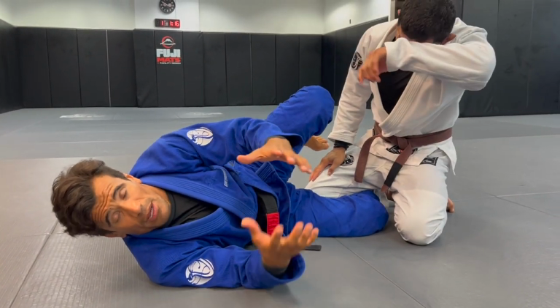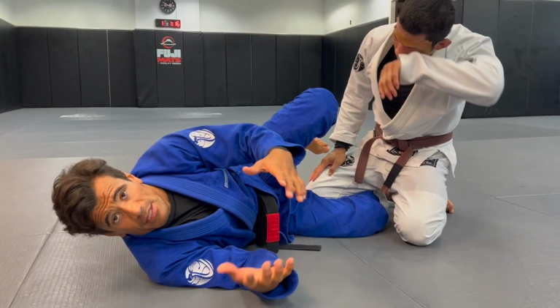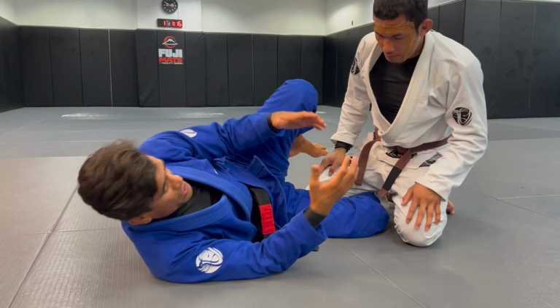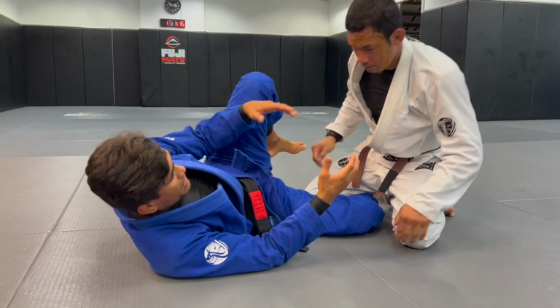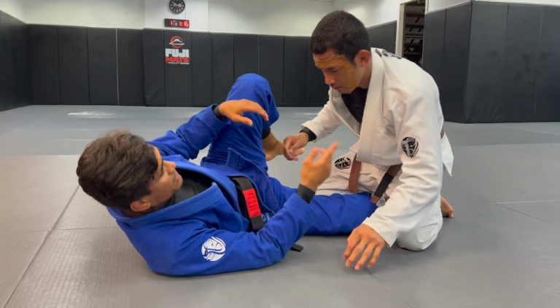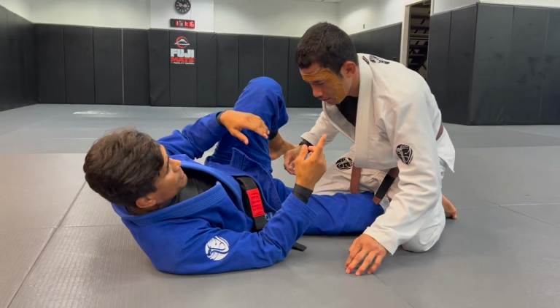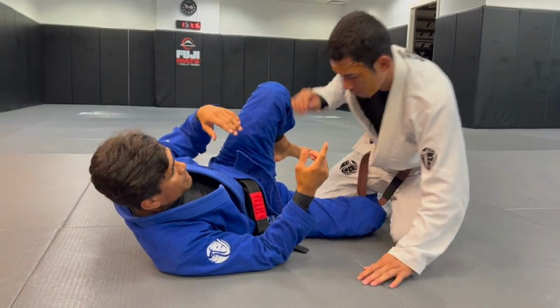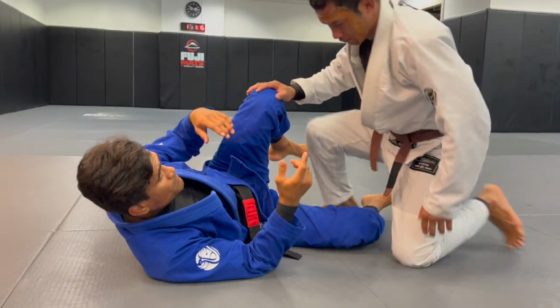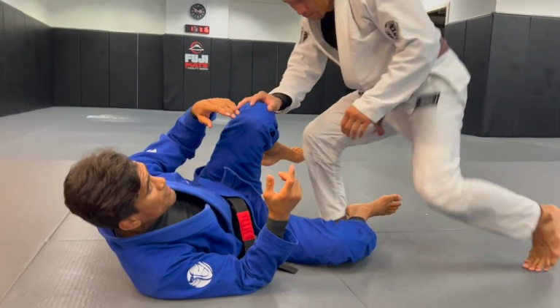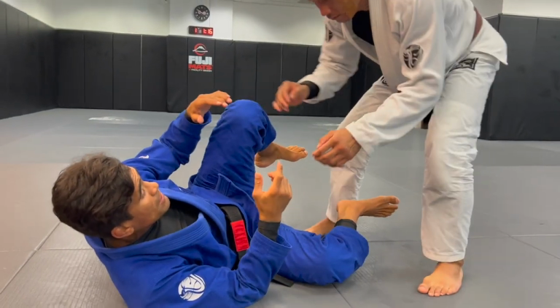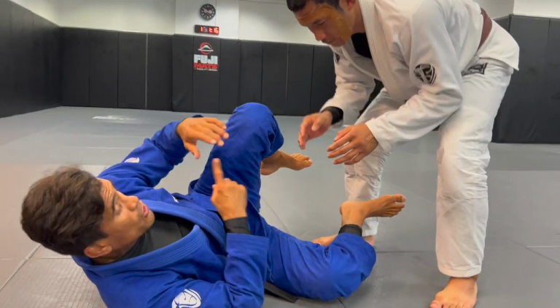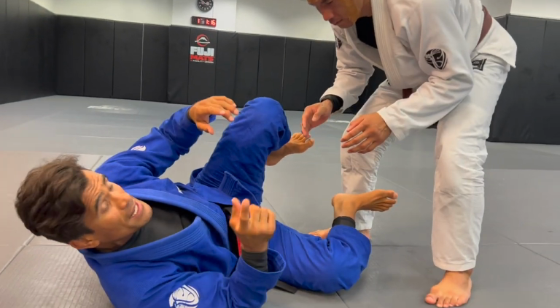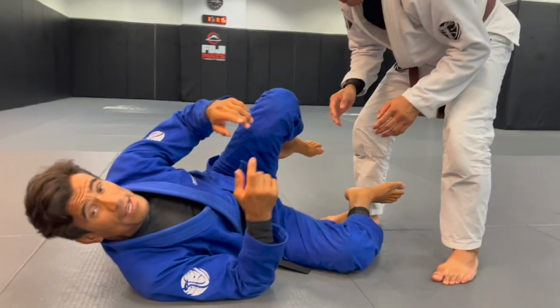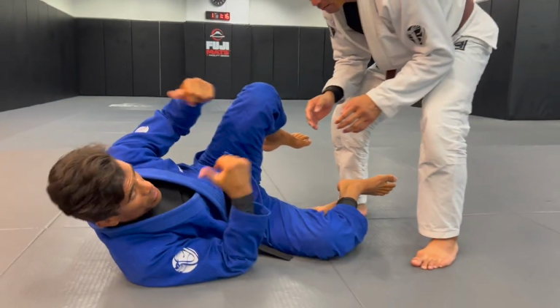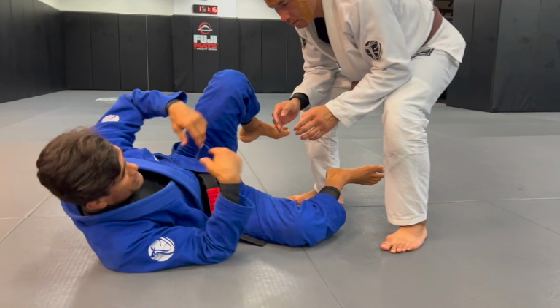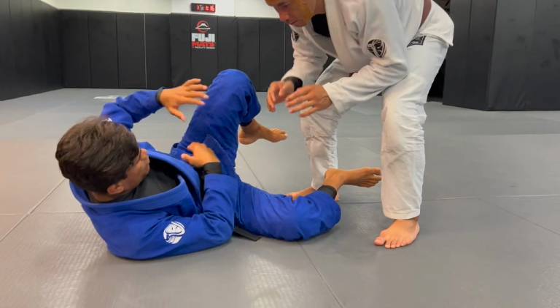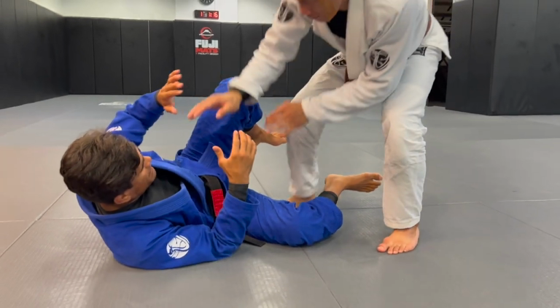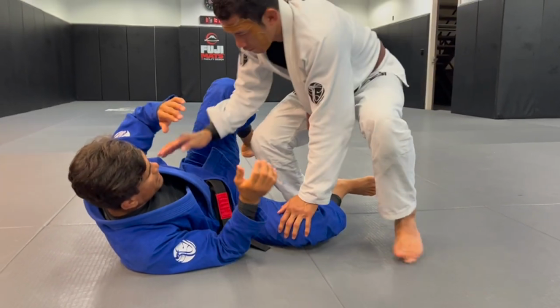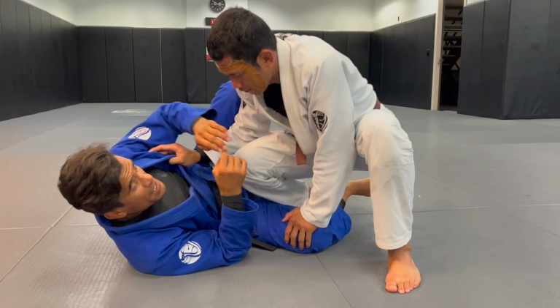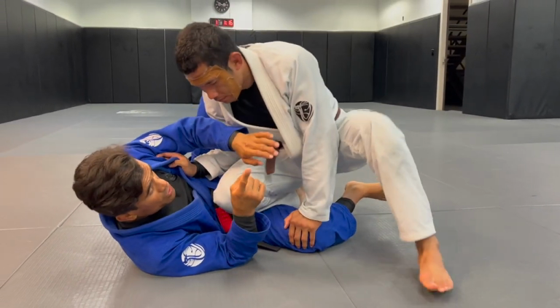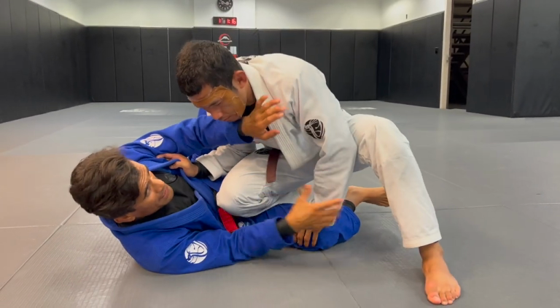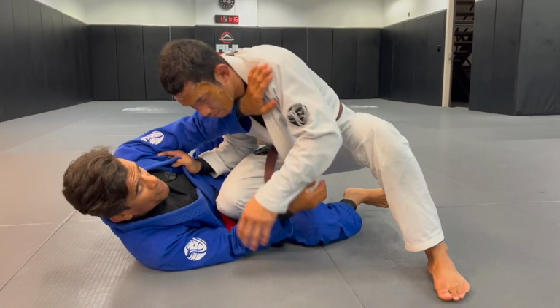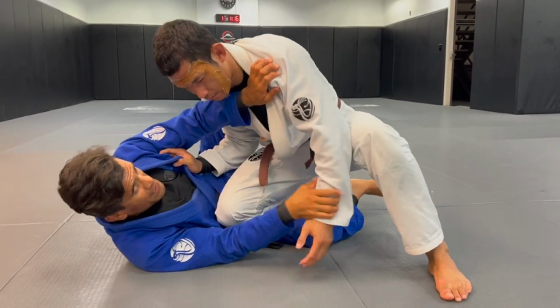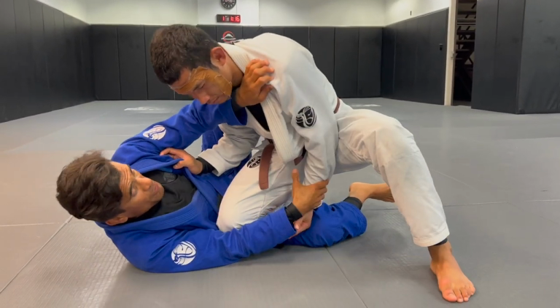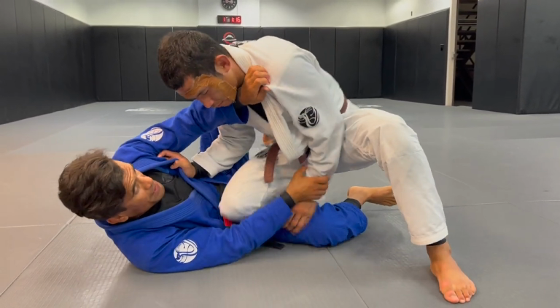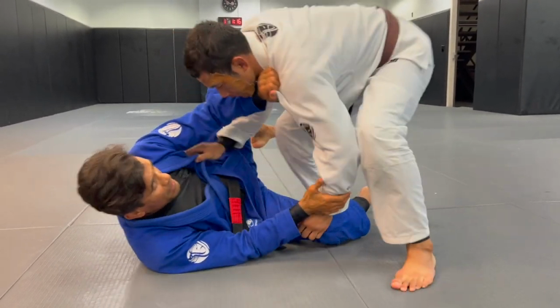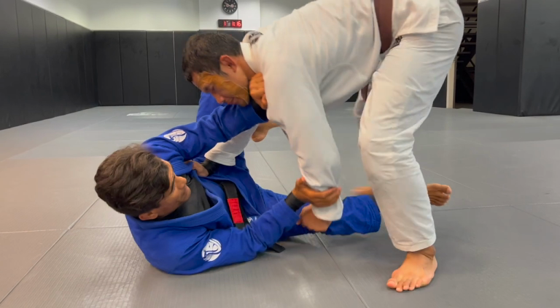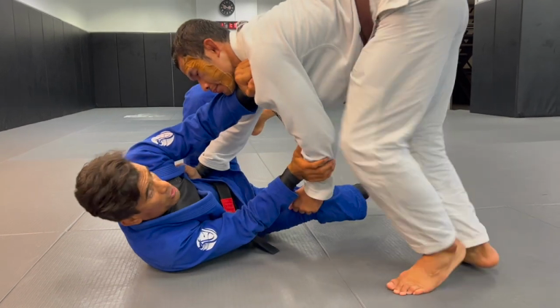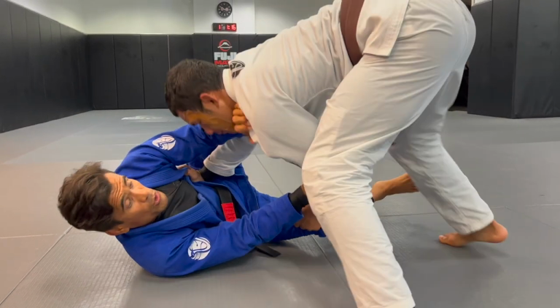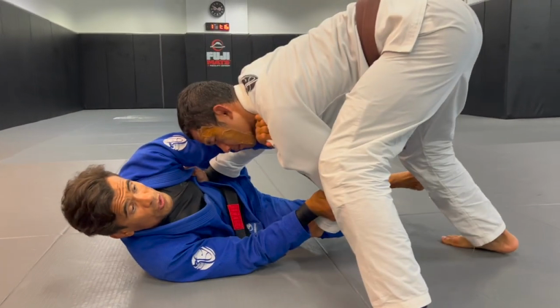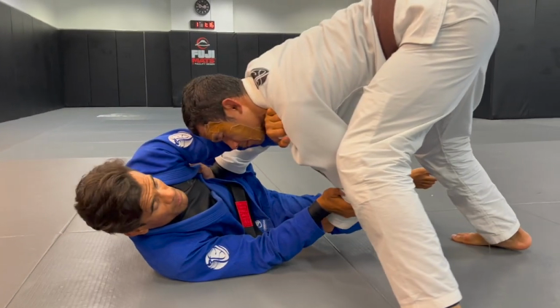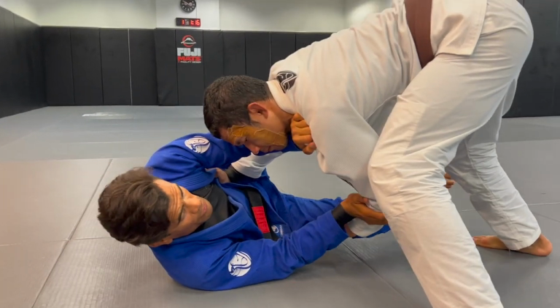I'm going to demonstrate one more thing you can work on. Let's stand up for a second. So let's say now he wants to pass me - he's grabbing something here and then he goes to pass with a bullfighter pass. Bullfighter pass - there you go. We call this one the free ride - he goes ahead and puts pressure over me.